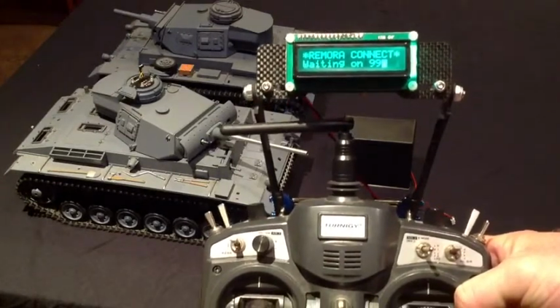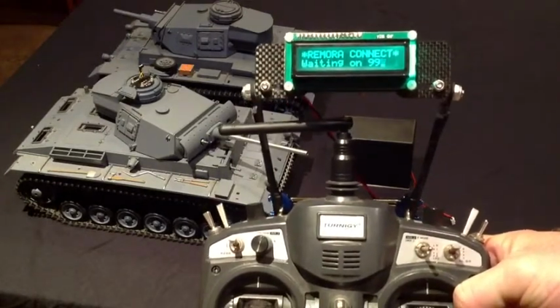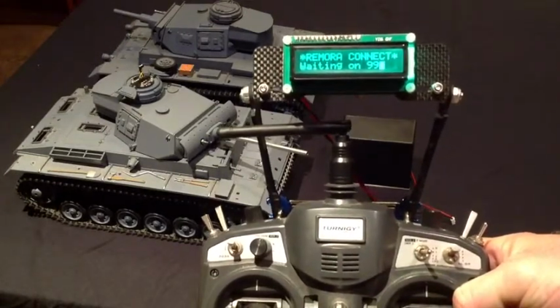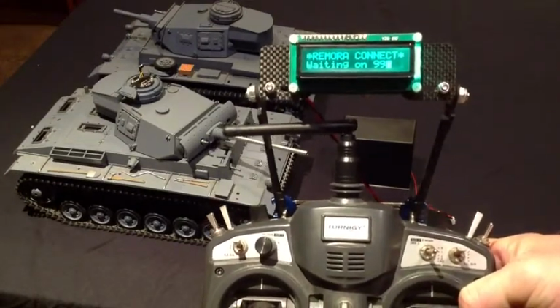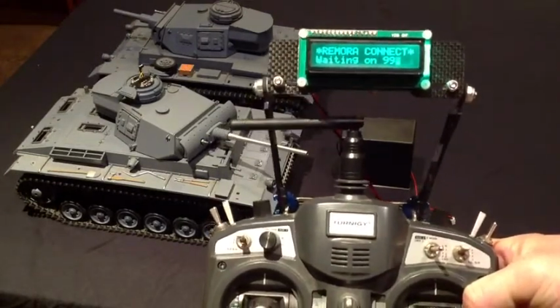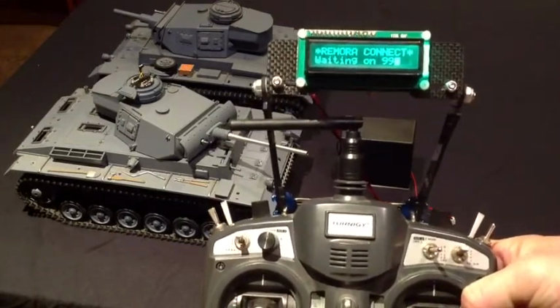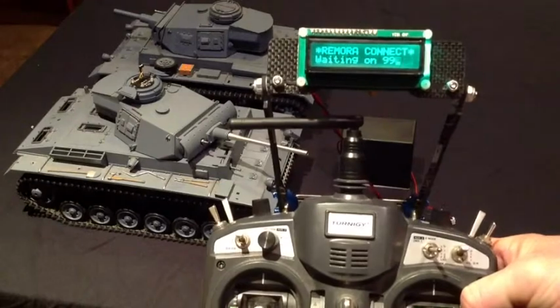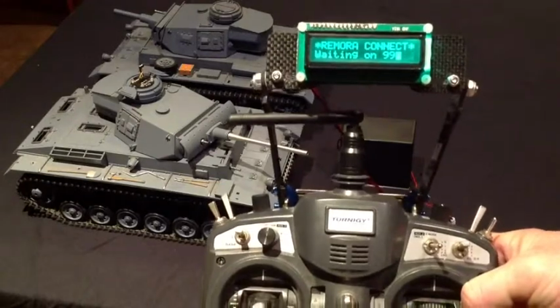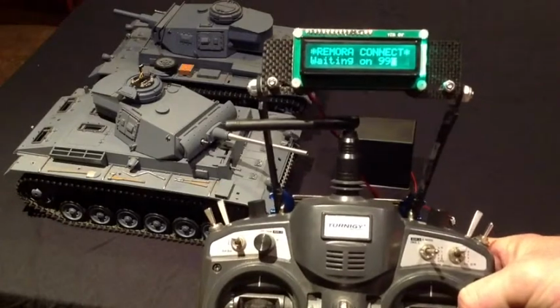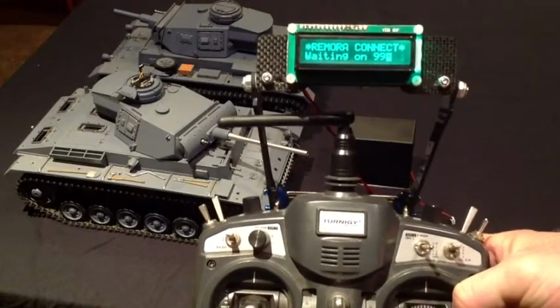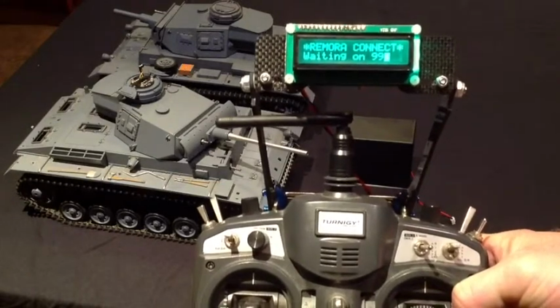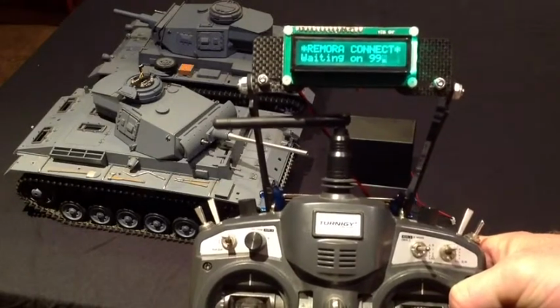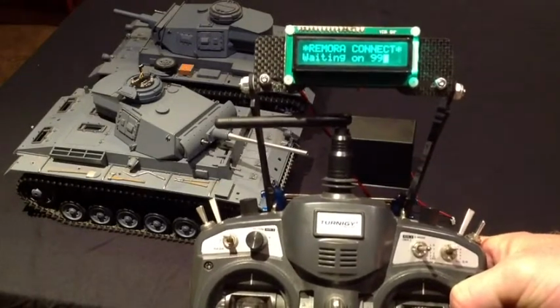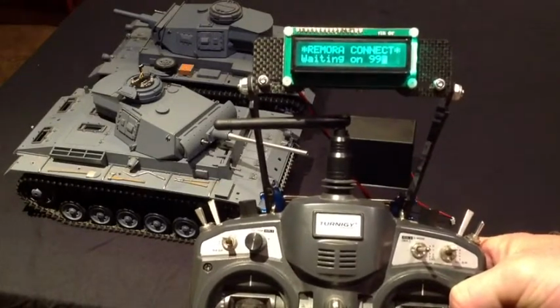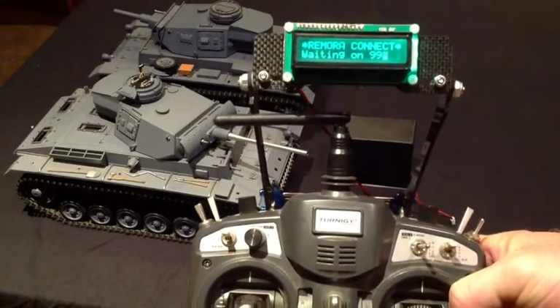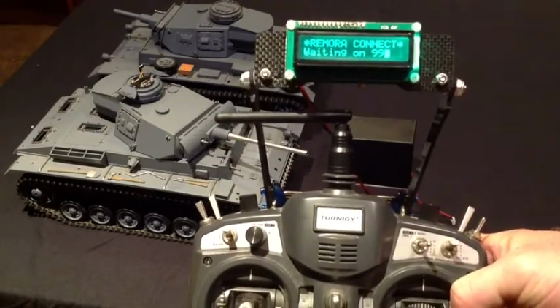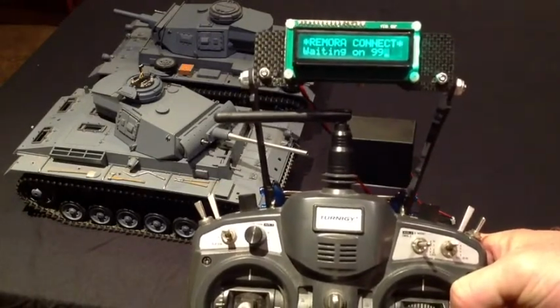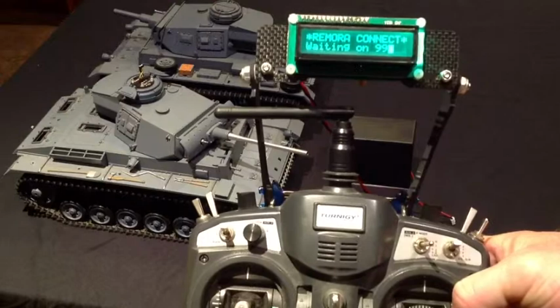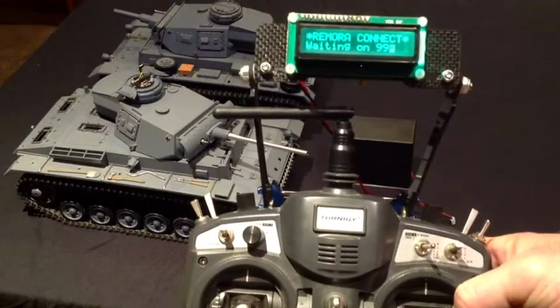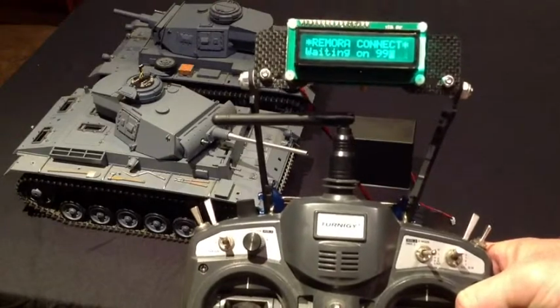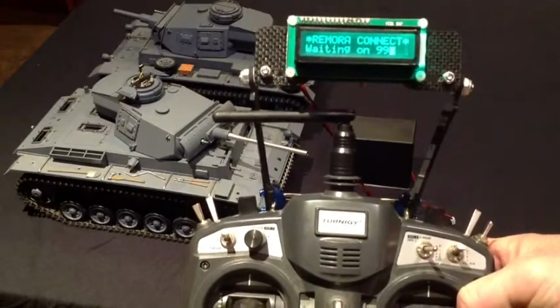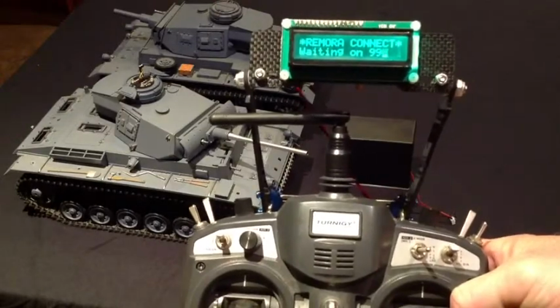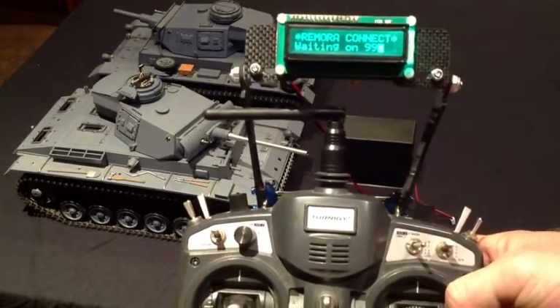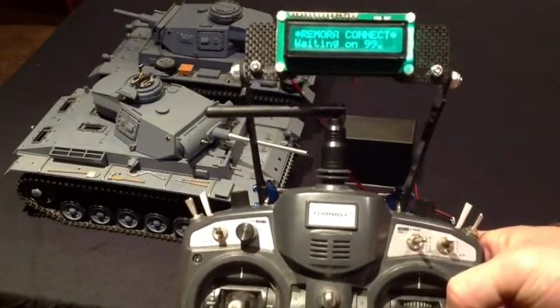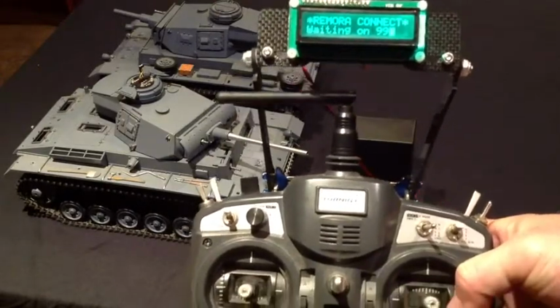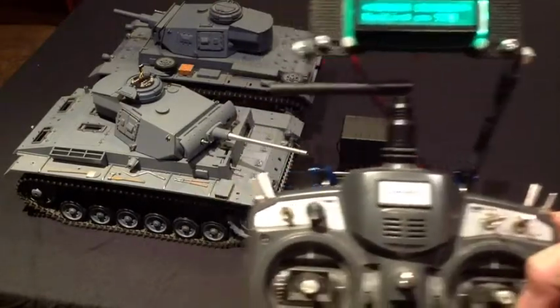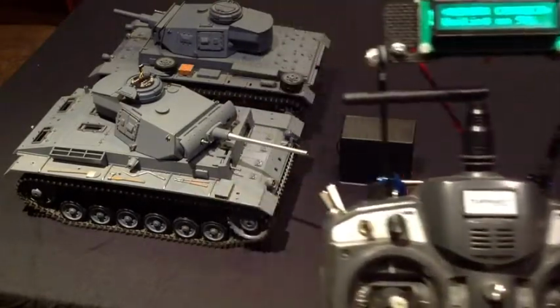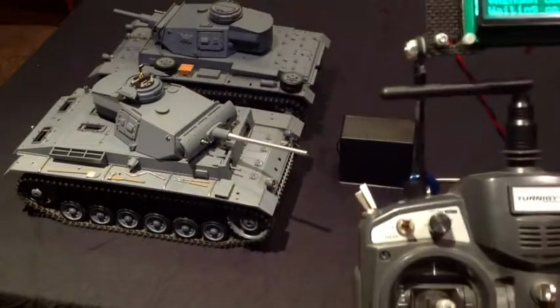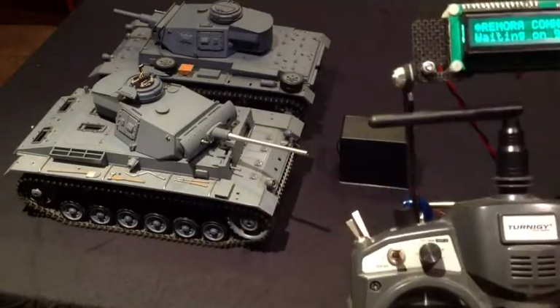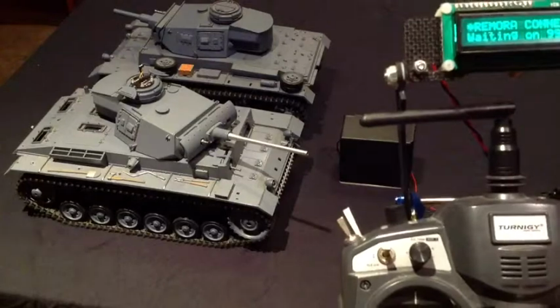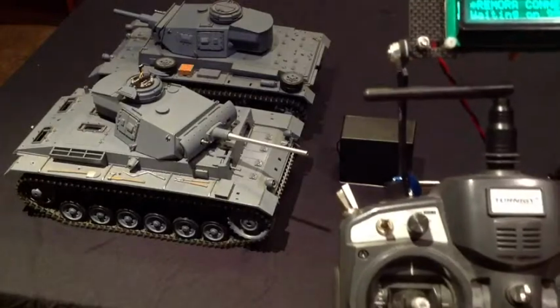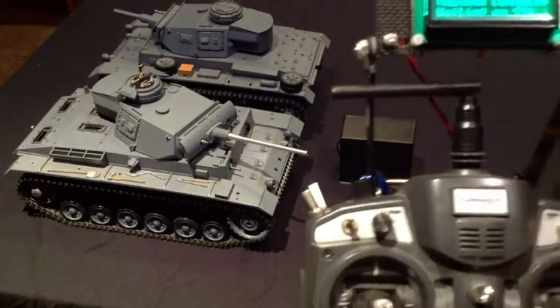It's going to come up with a couple of messages and eventually it'll come up with 'Remora Connect Waiting on 99.' There'll be a number of channels that the transmitter inside your tank will transmit on. The default at the moment is channel 99. Once your radio is all on and you've got that screen, you're ready to turn your tank on.